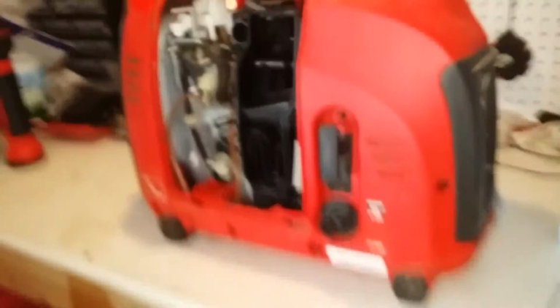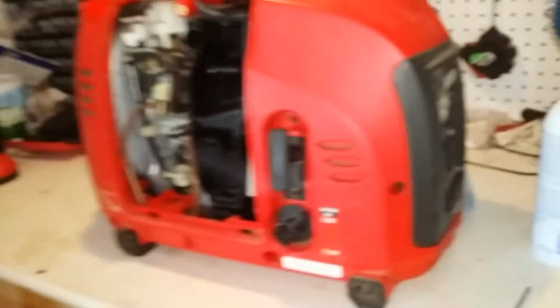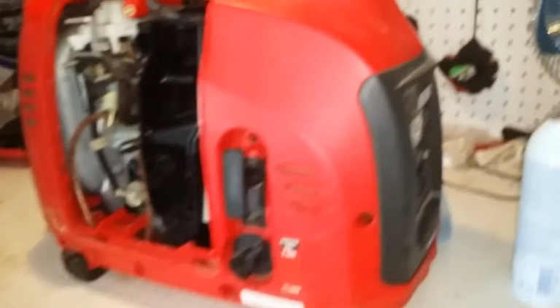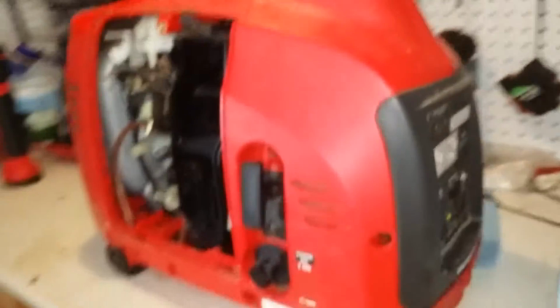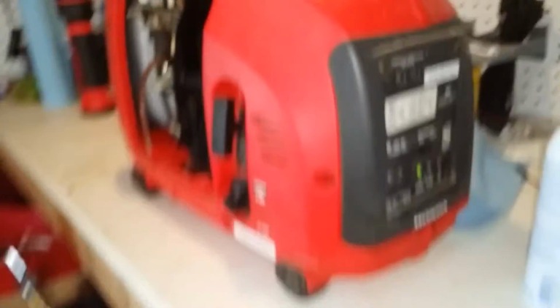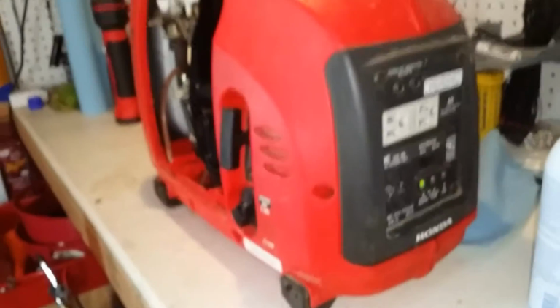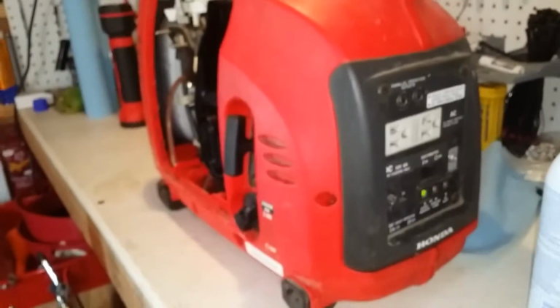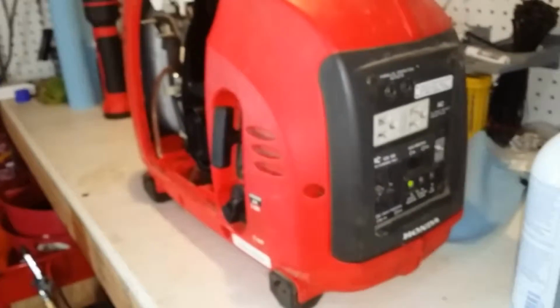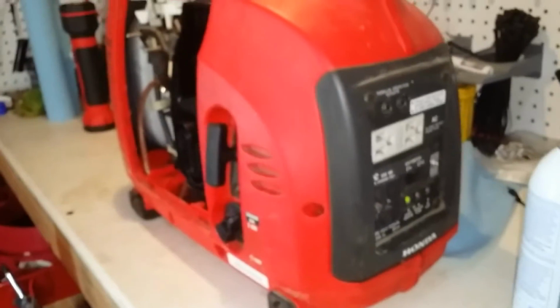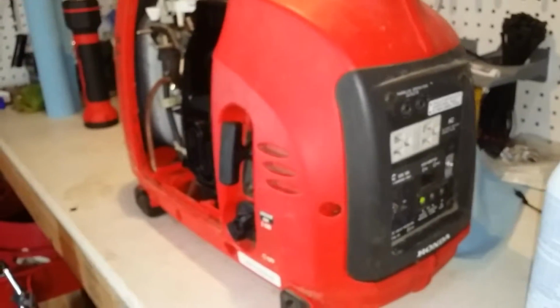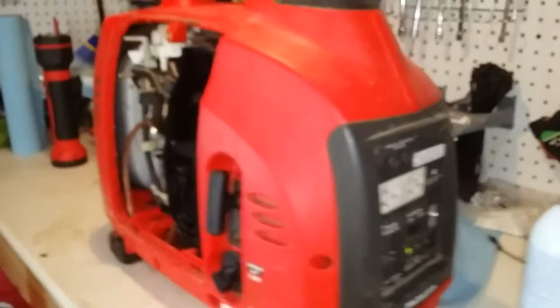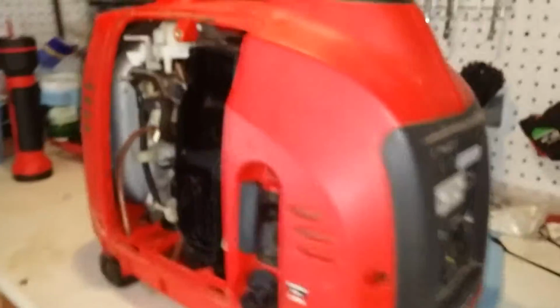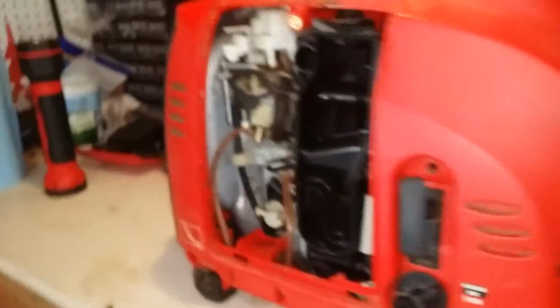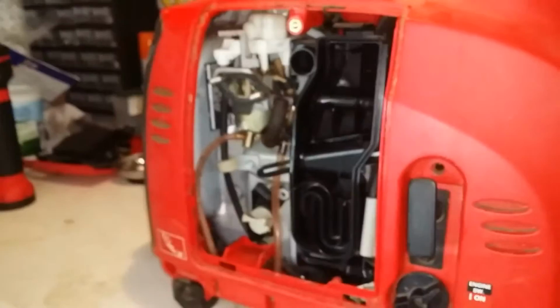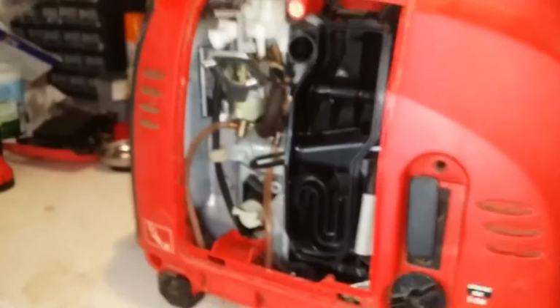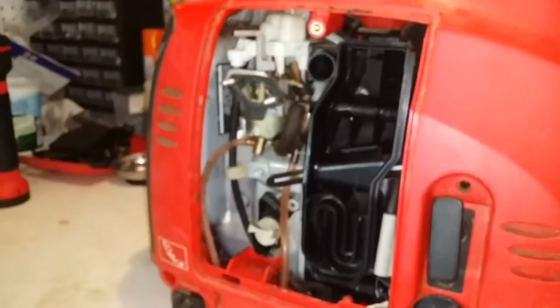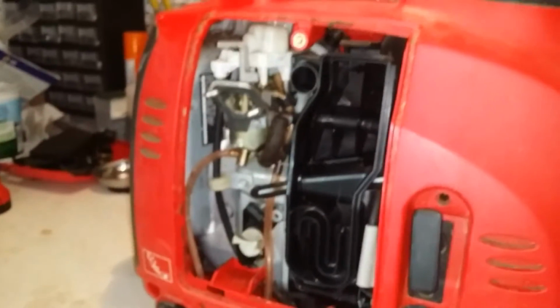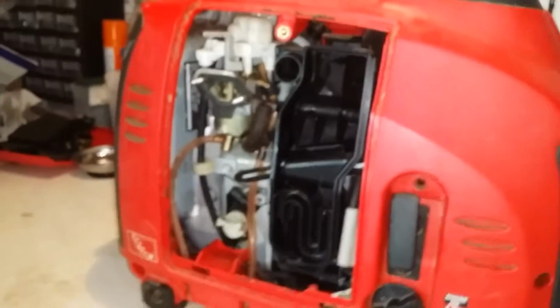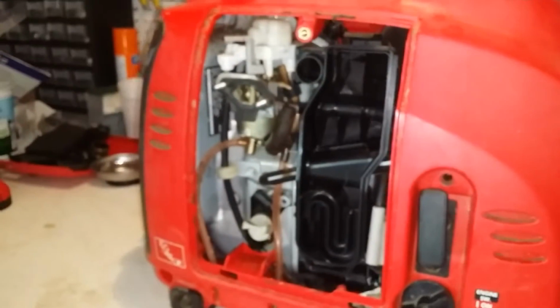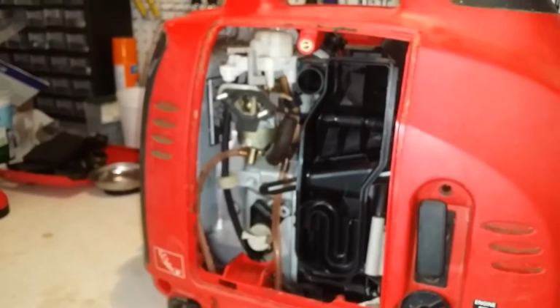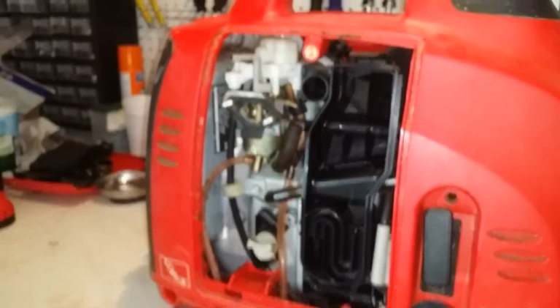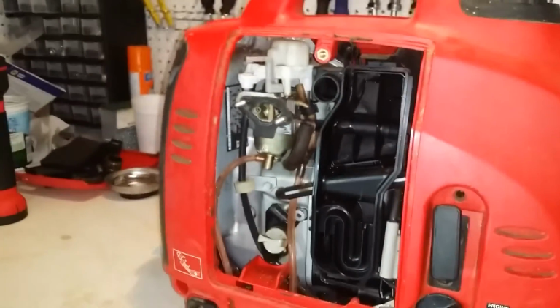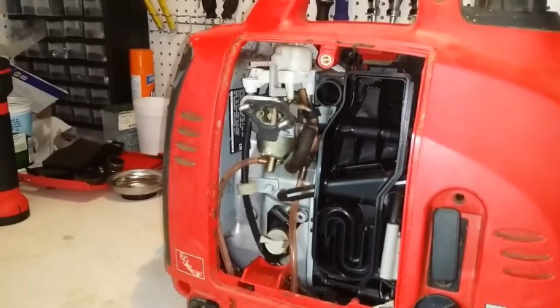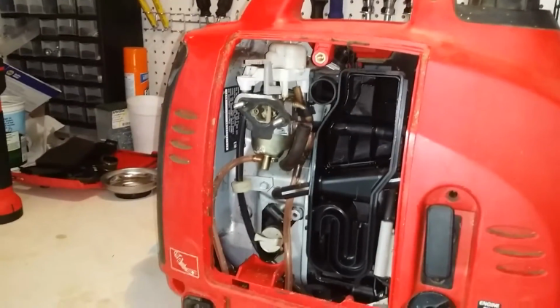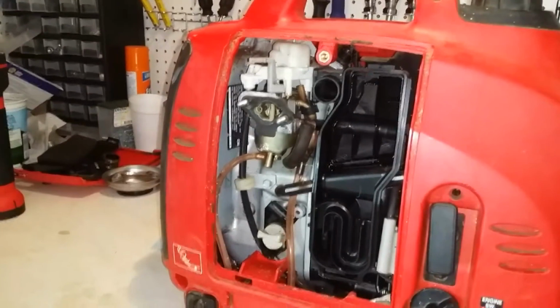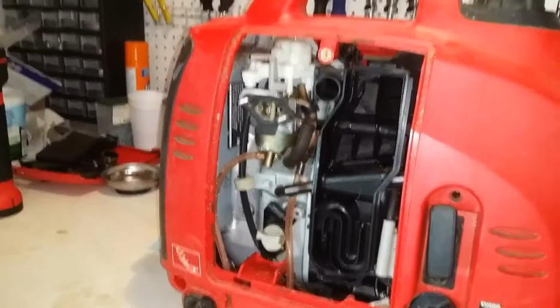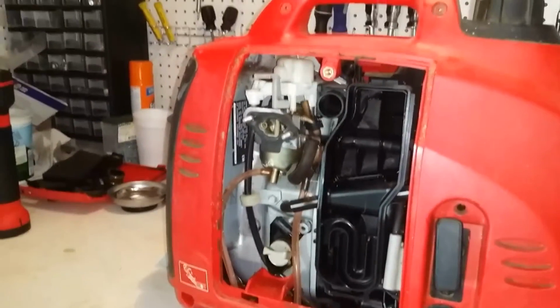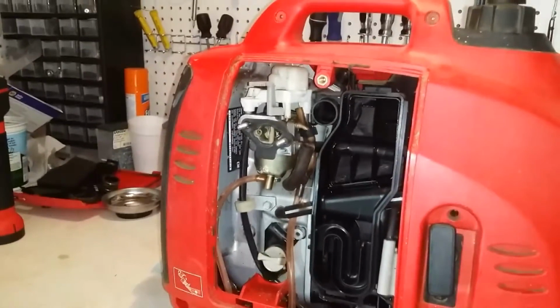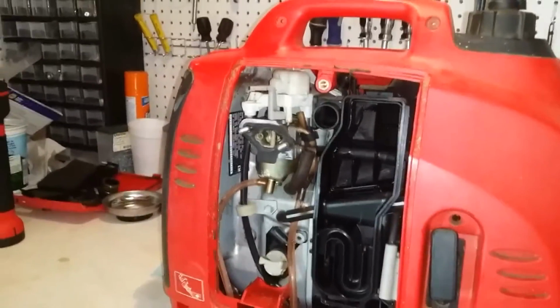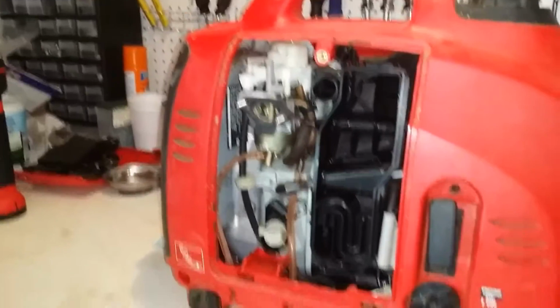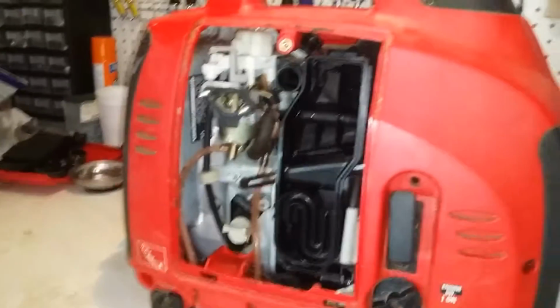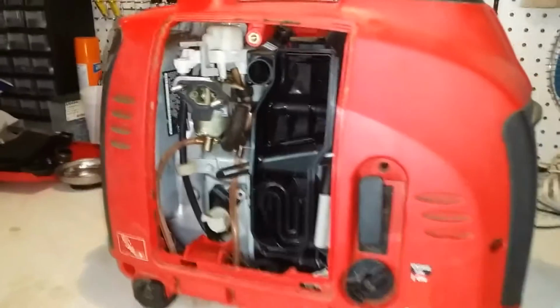It's running pretty good. Taking power. Surging a little bit. I think that'll go away when I run it a while and get the air cleaner back on it.